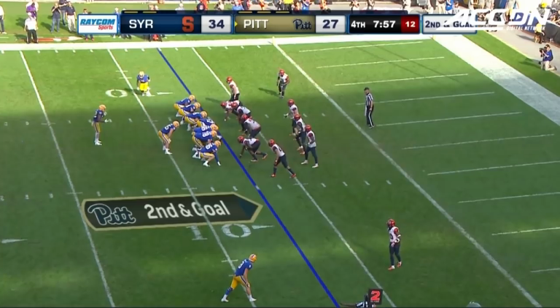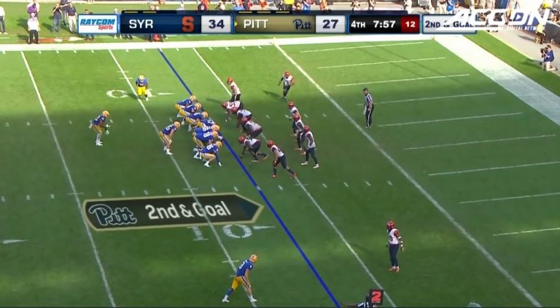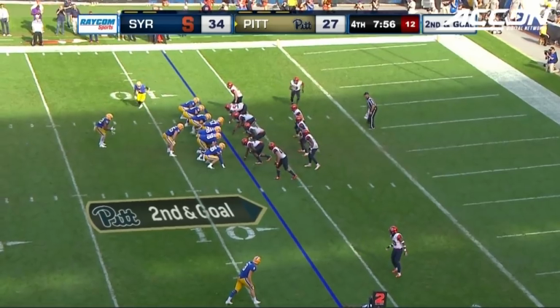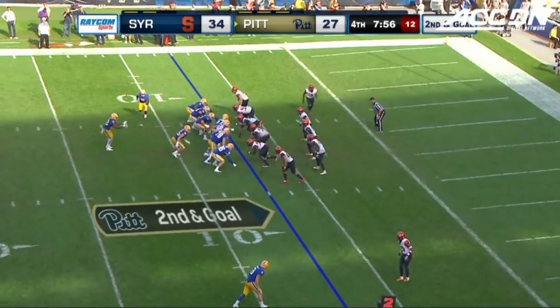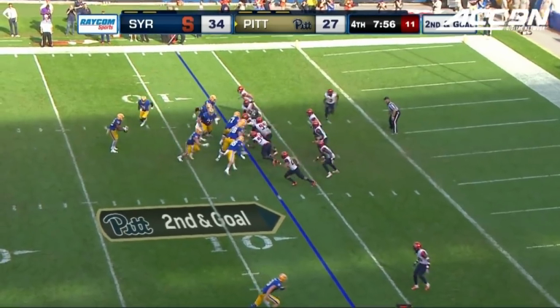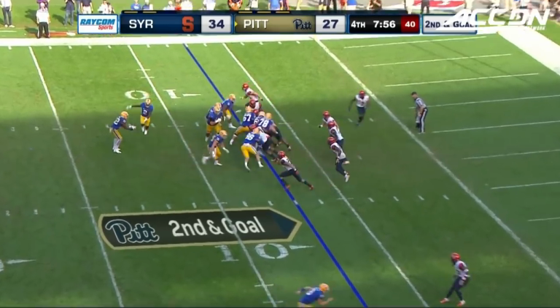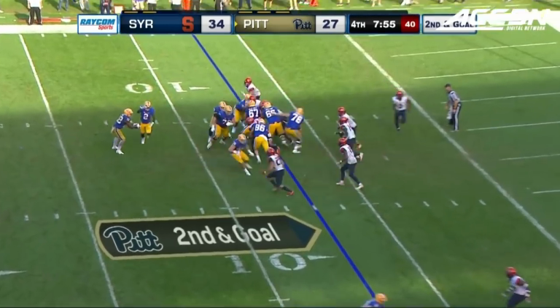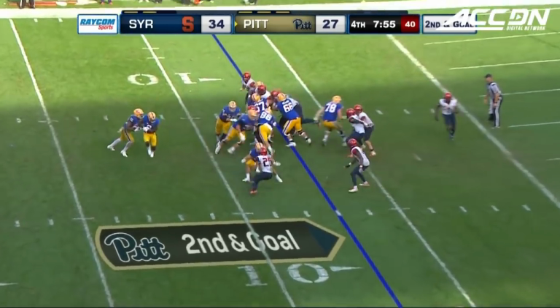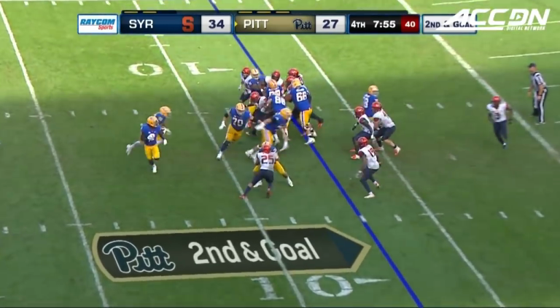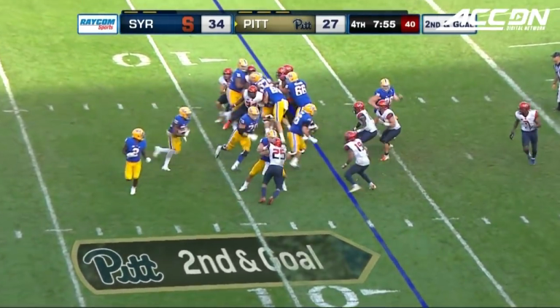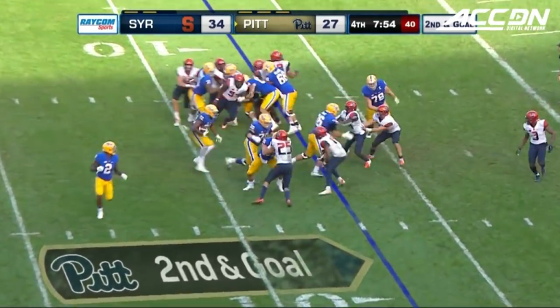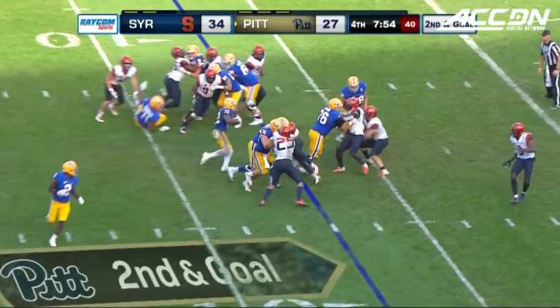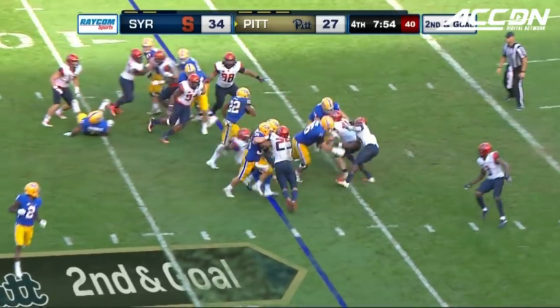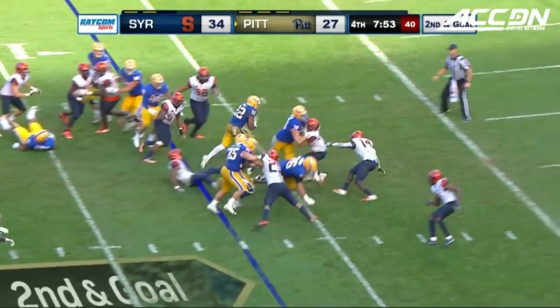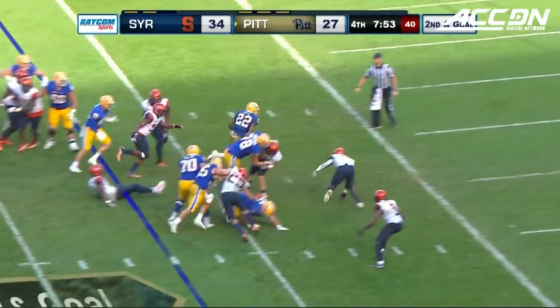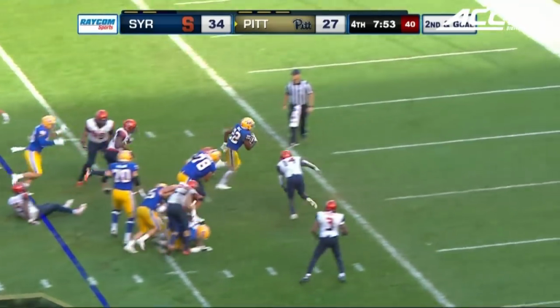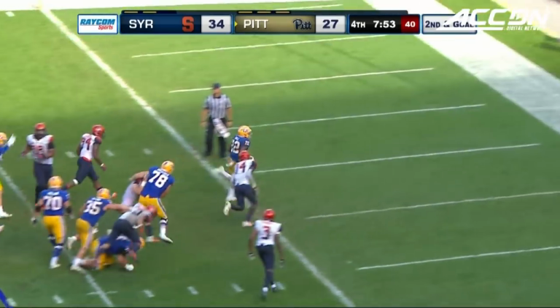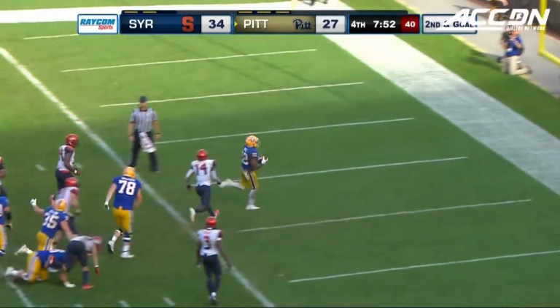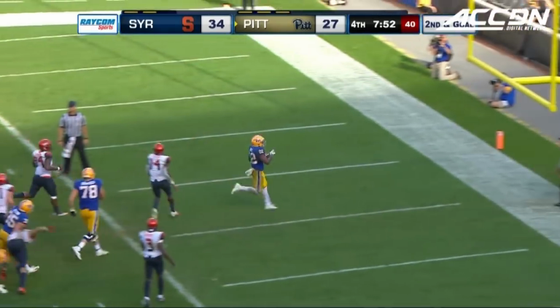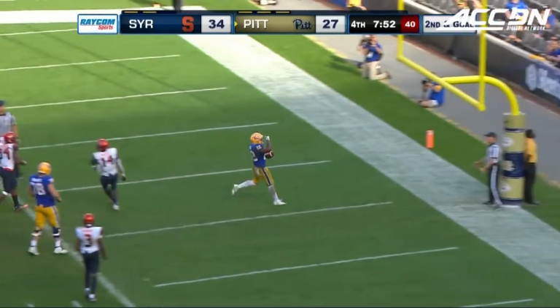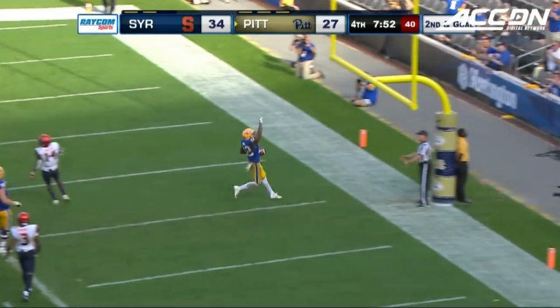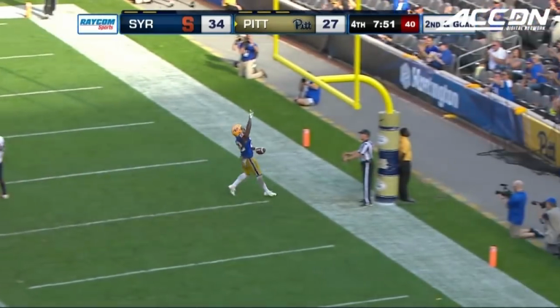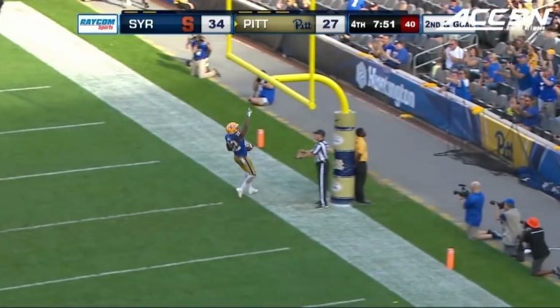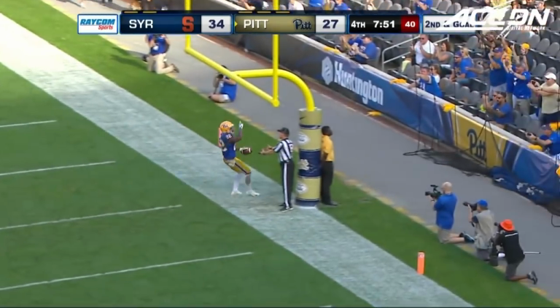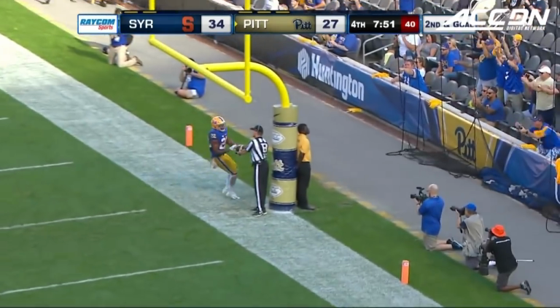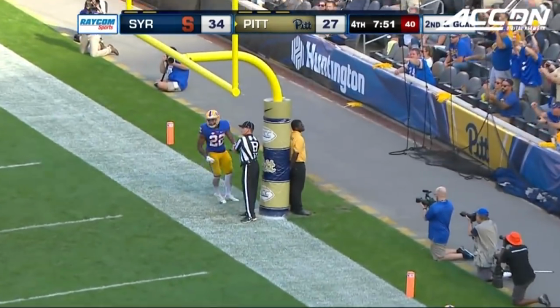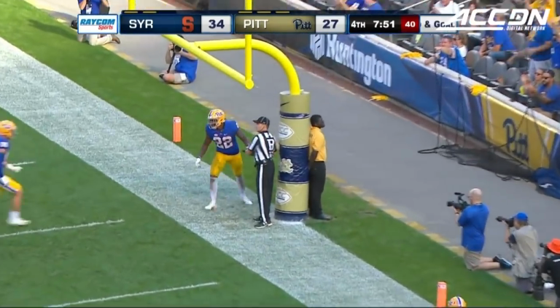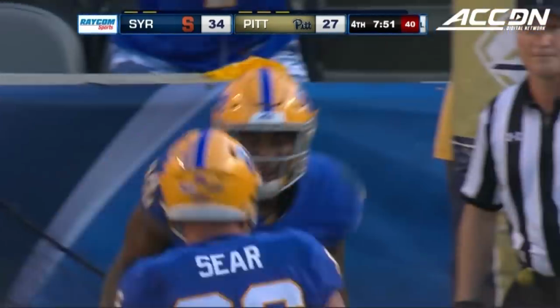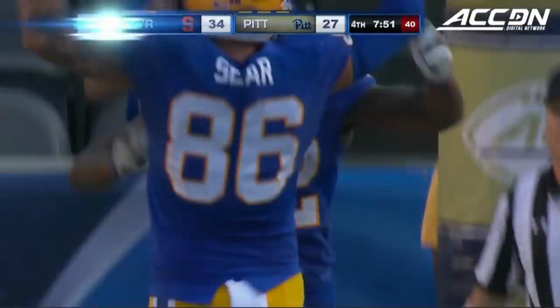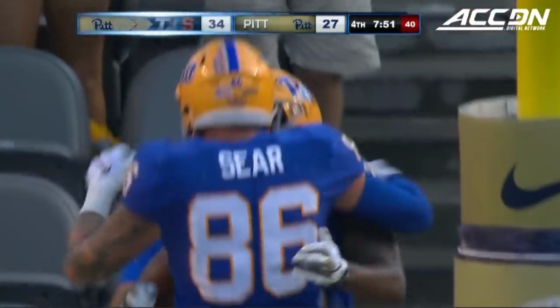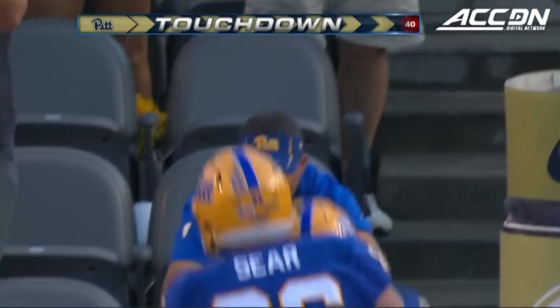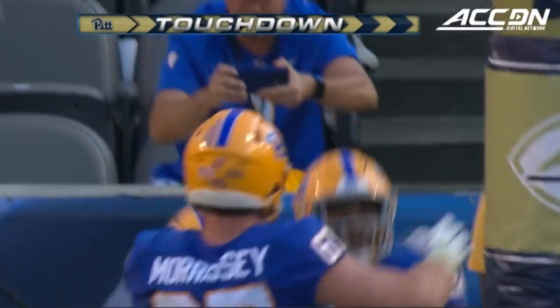It is Hall to take the snap. Fake to French. Hall up the middle and in. Touchdown Pittsburgh Panthers.